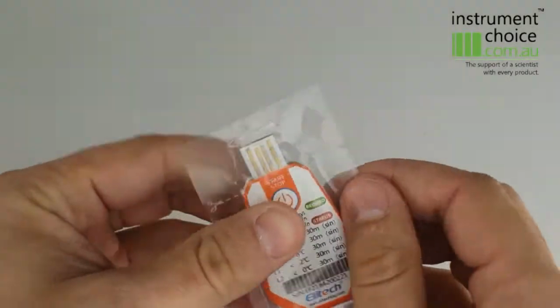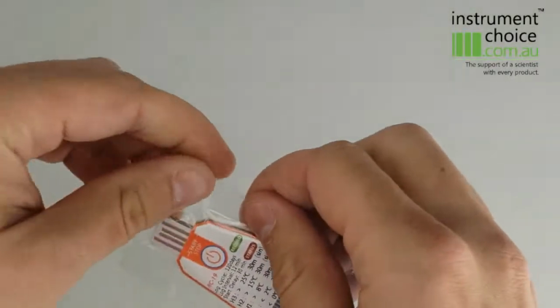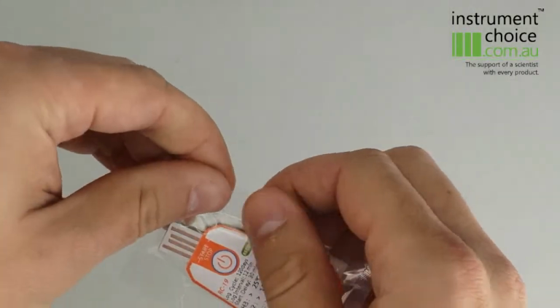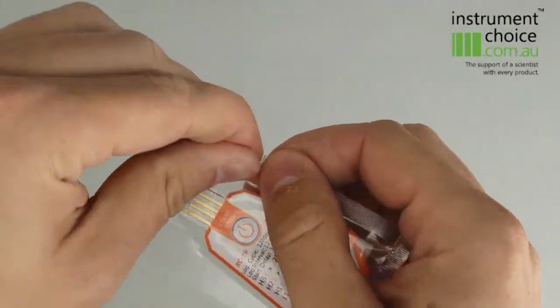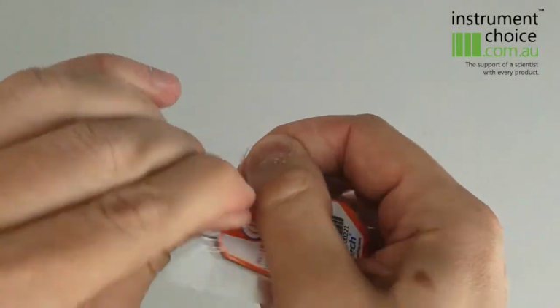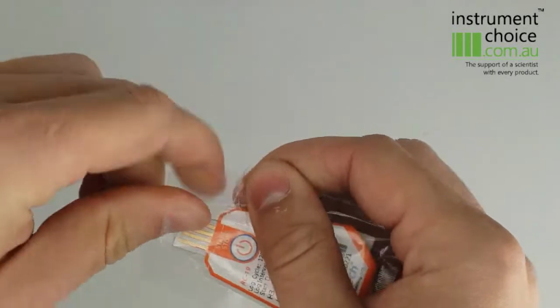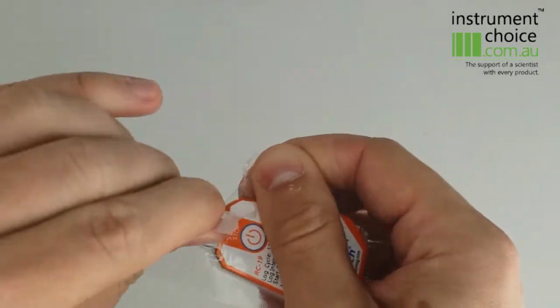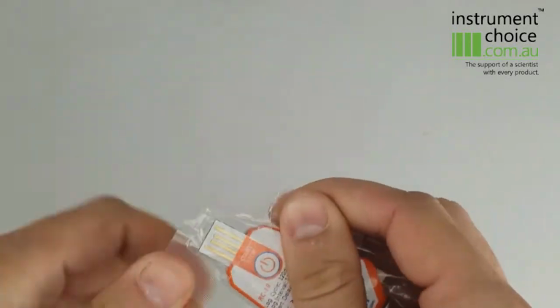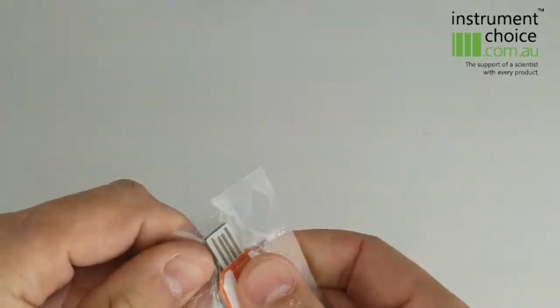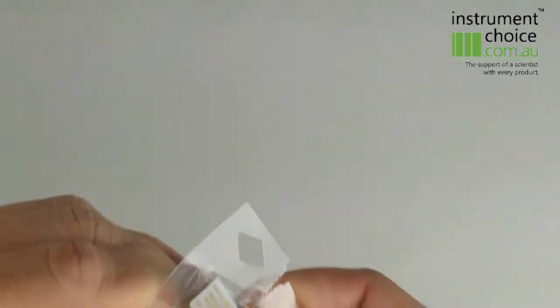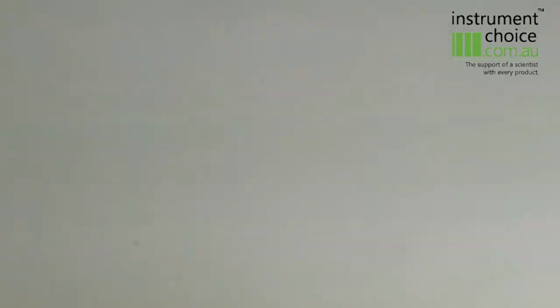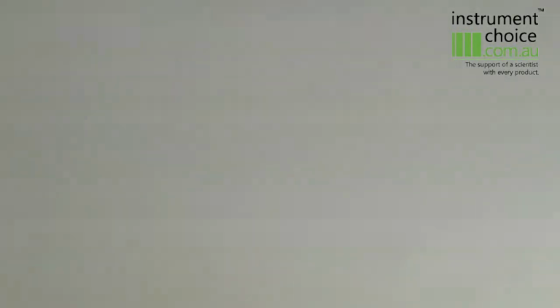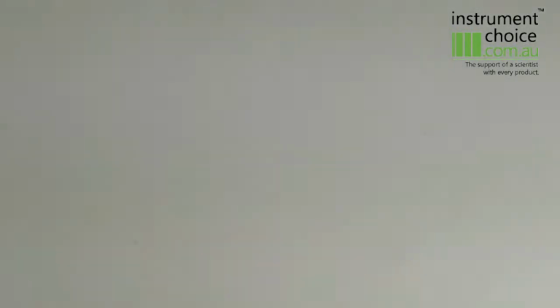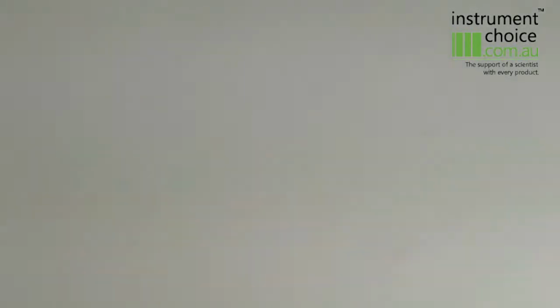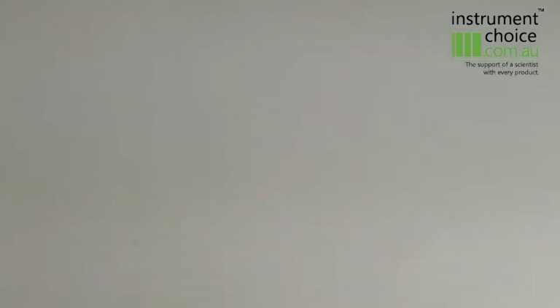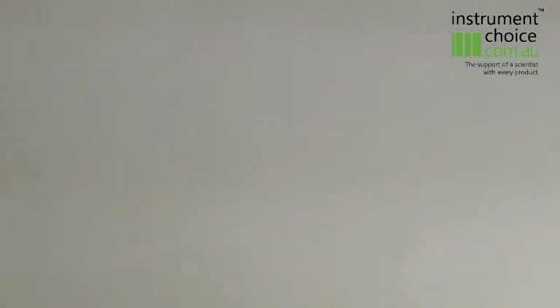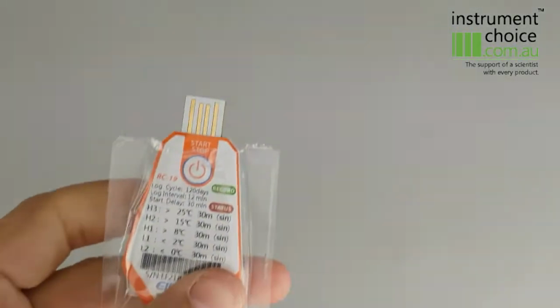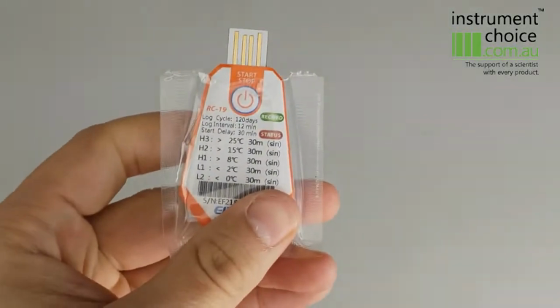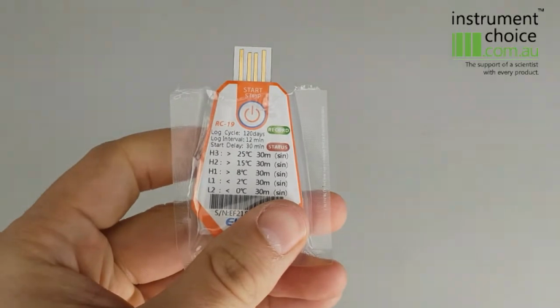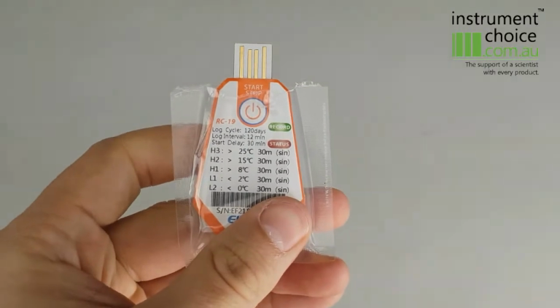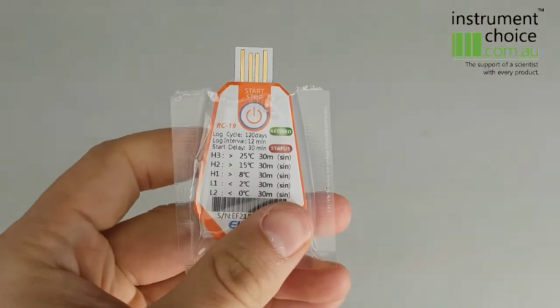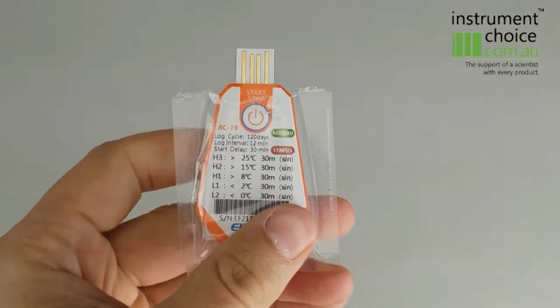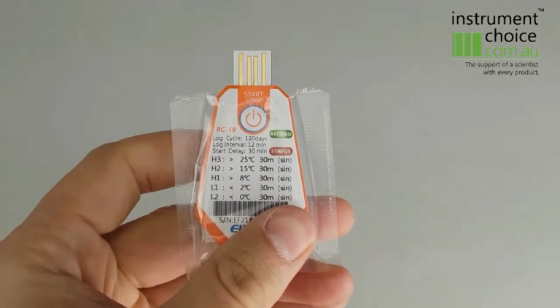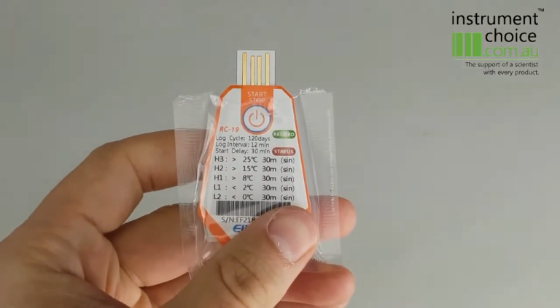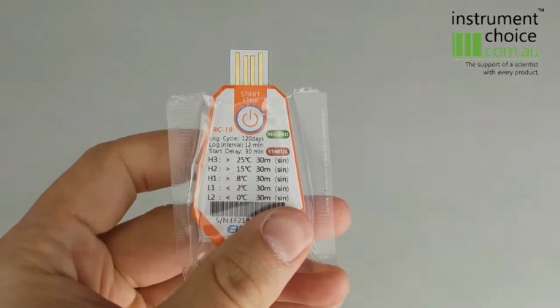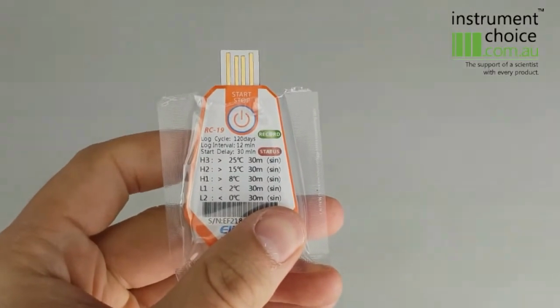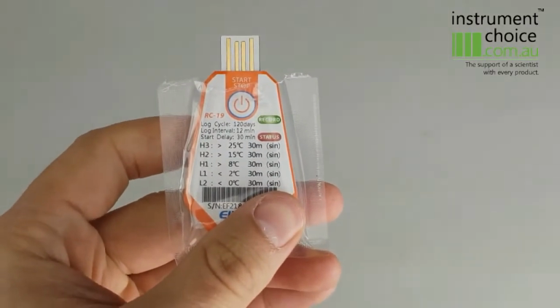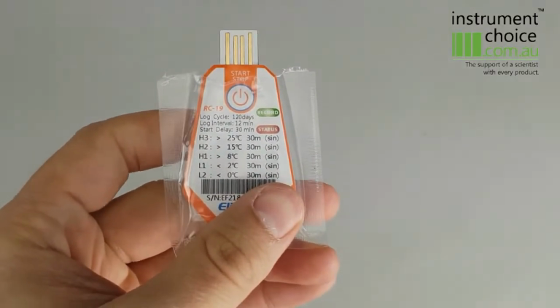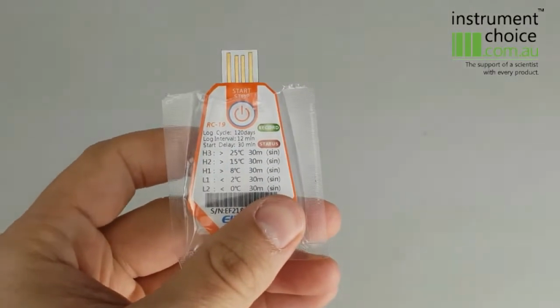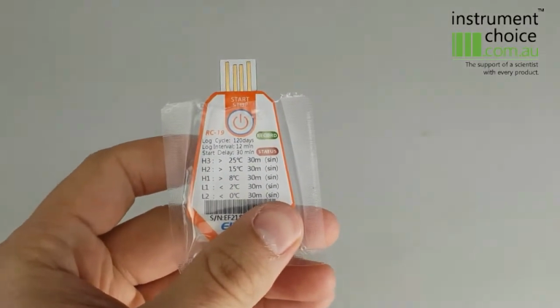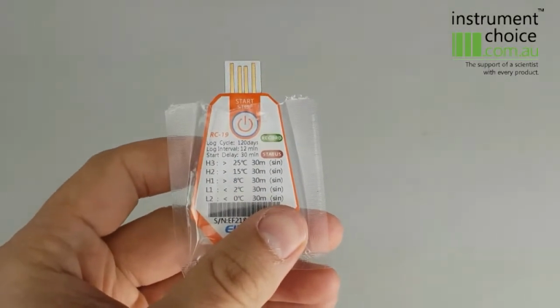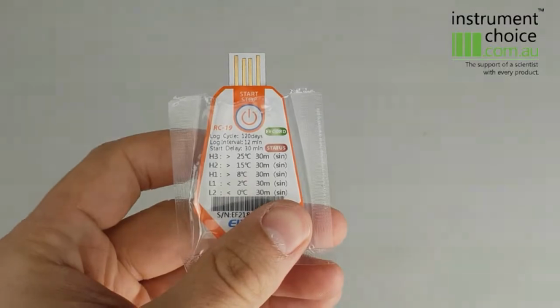You then need to rip off the piece of plastic covering the USB, exposing the USB port. We then connect that up to our computer and it'll produce a PDF report, which we'll show you briefly.